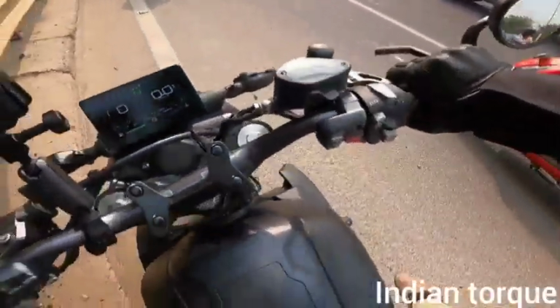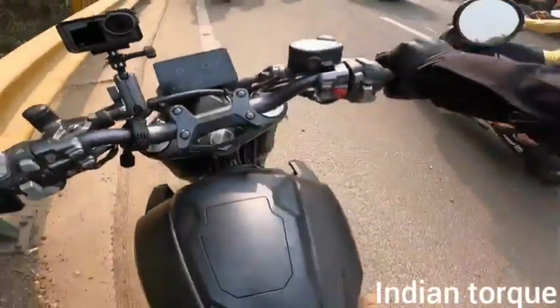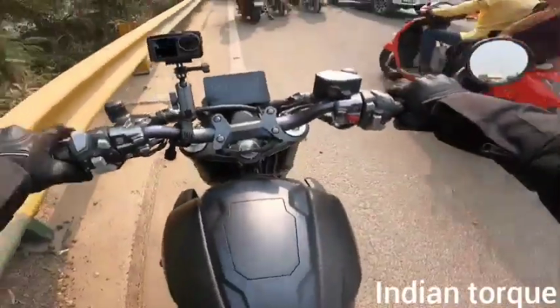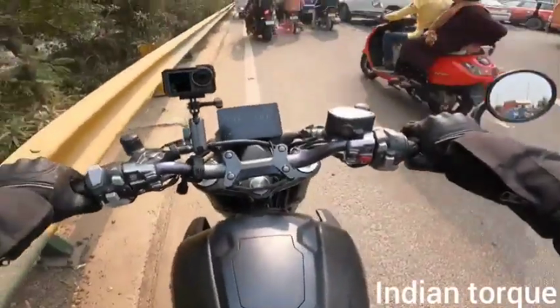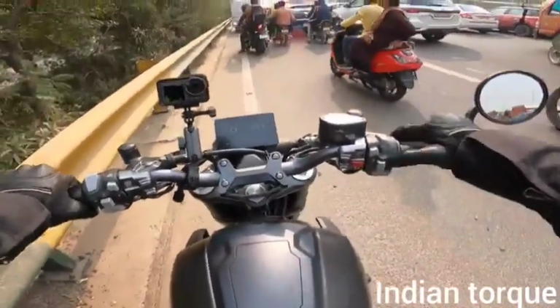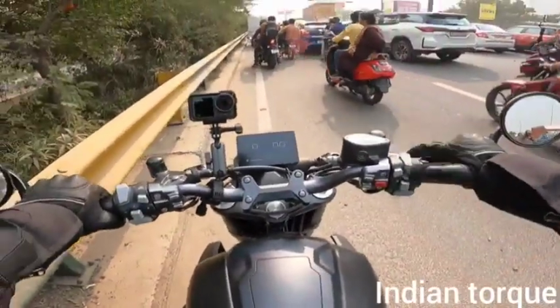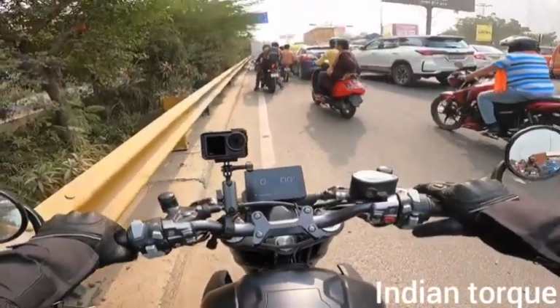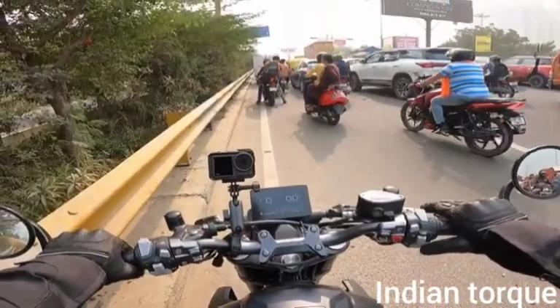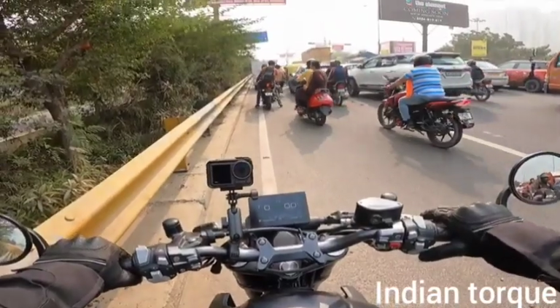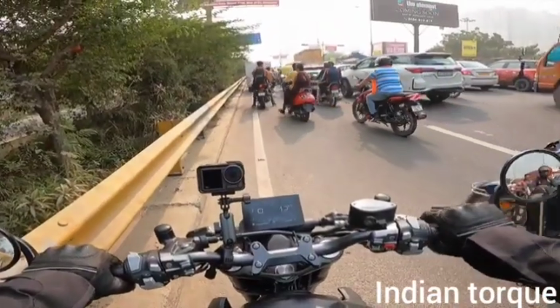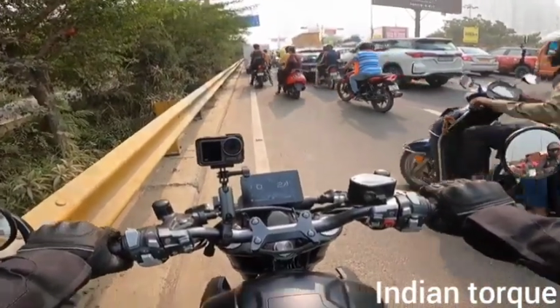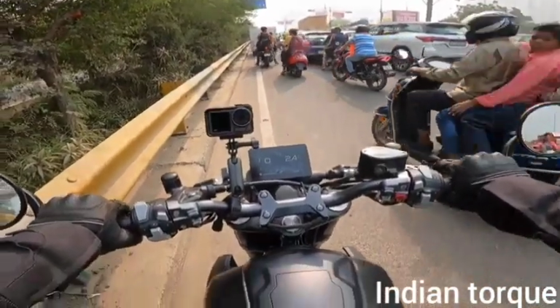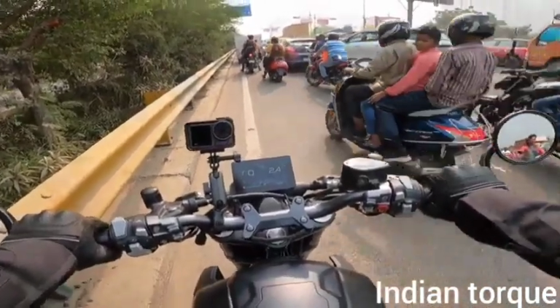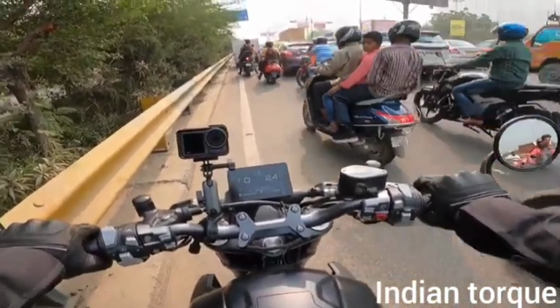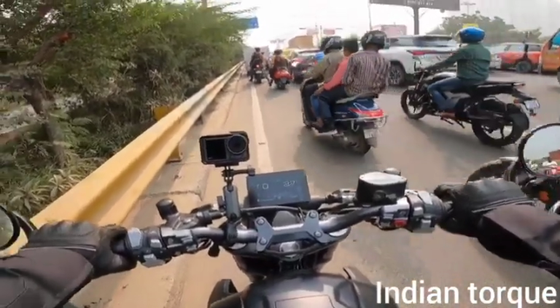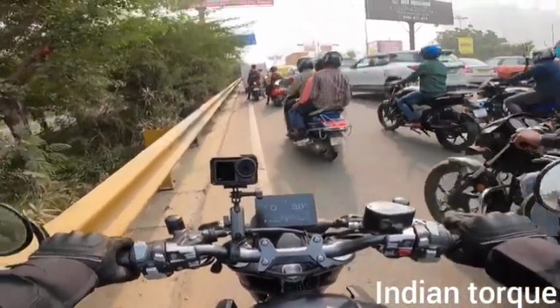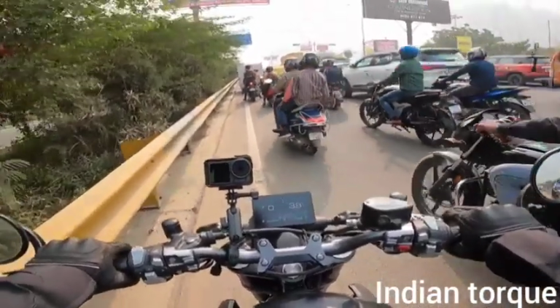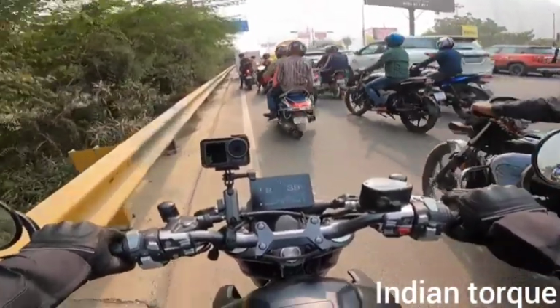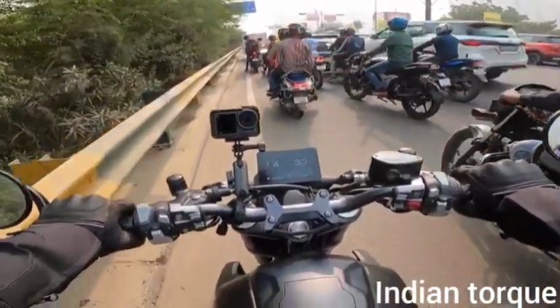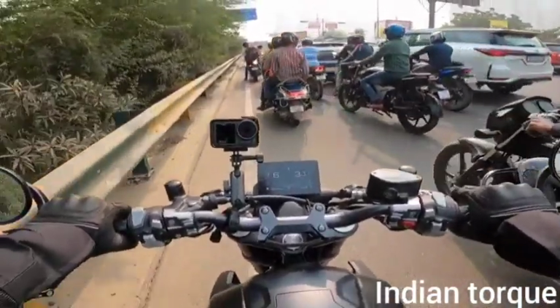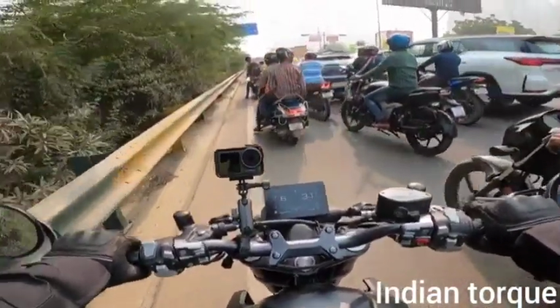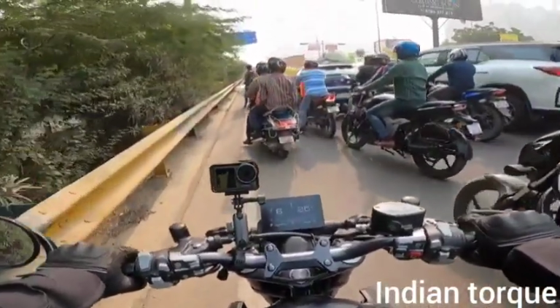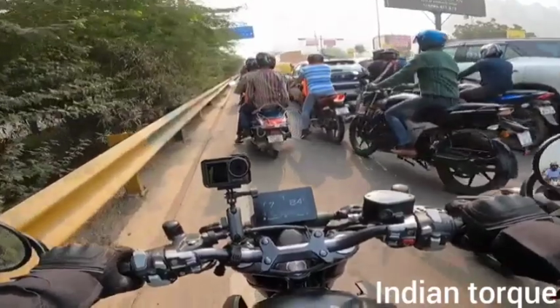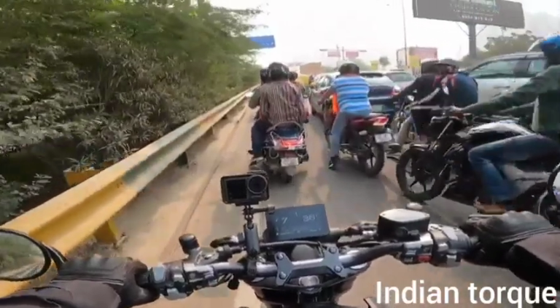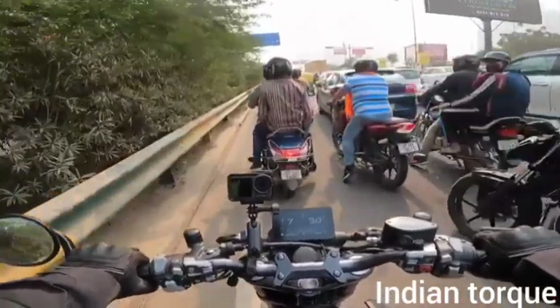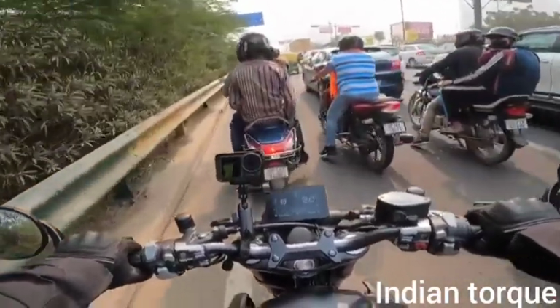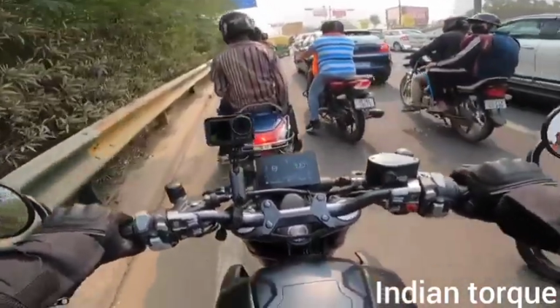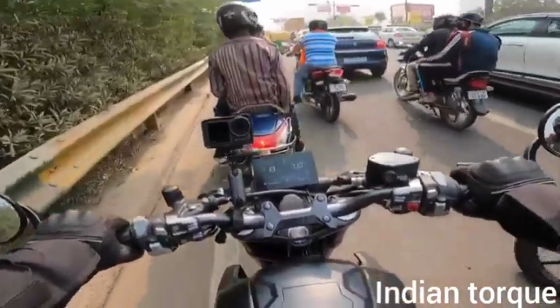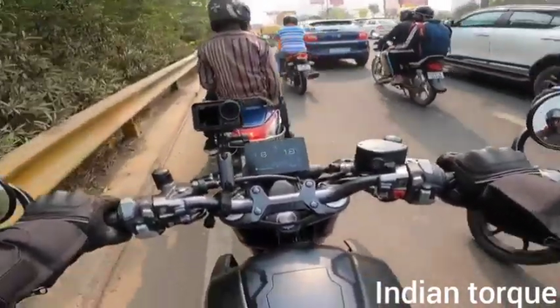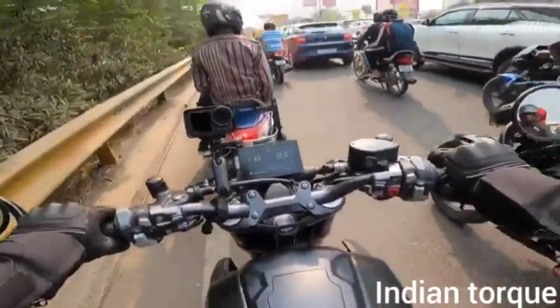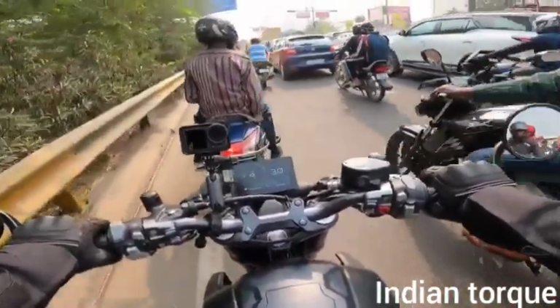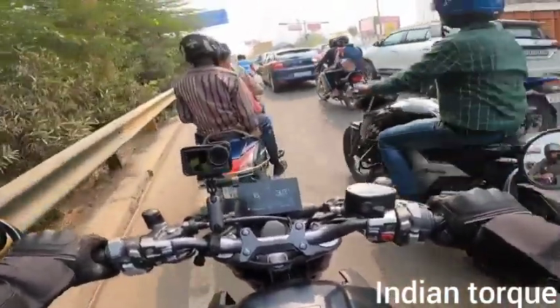You can go to the showroom and test ride. Now let's go in the city and test it on the highway, and see how this bike performs.